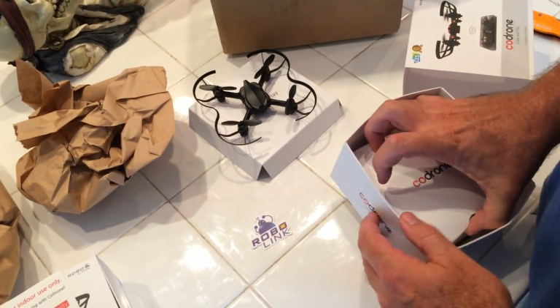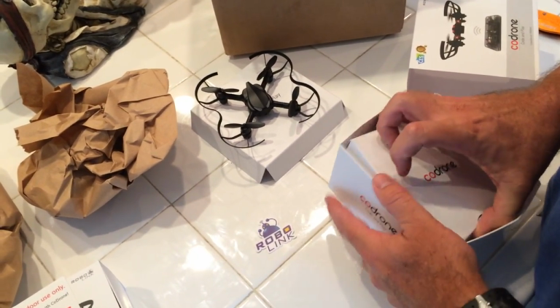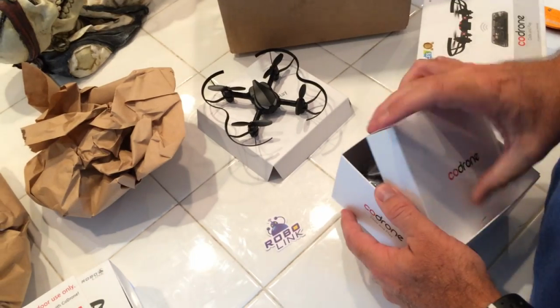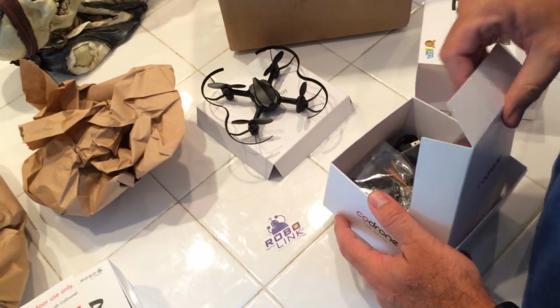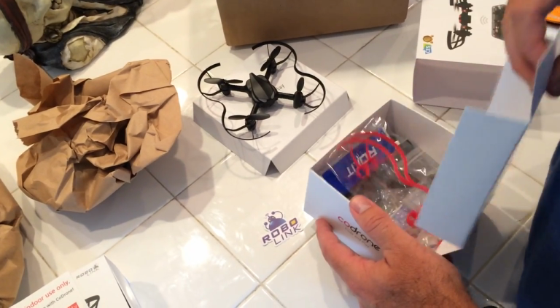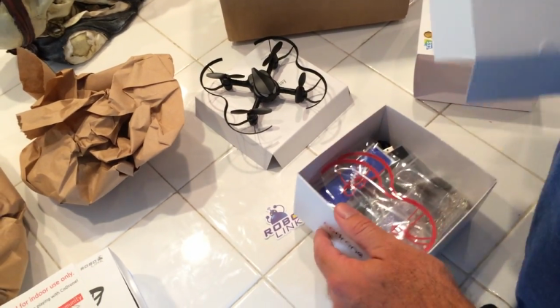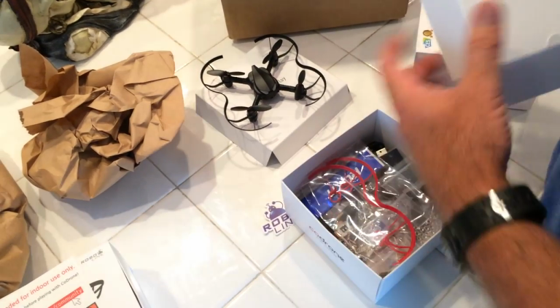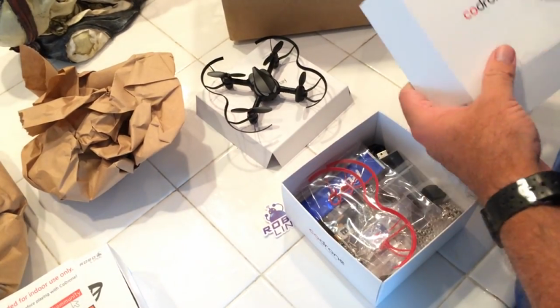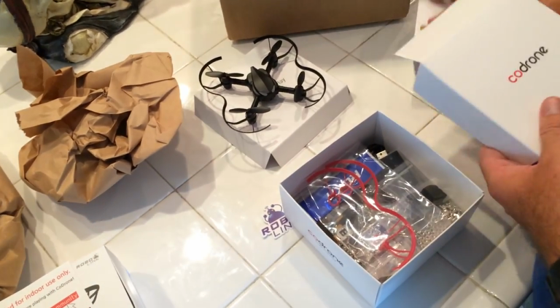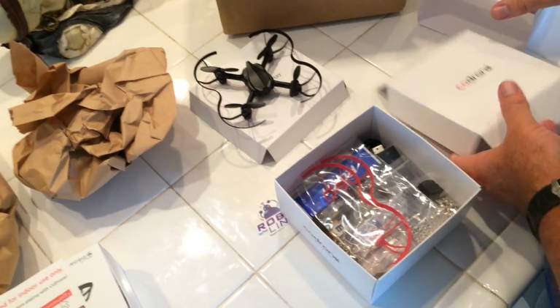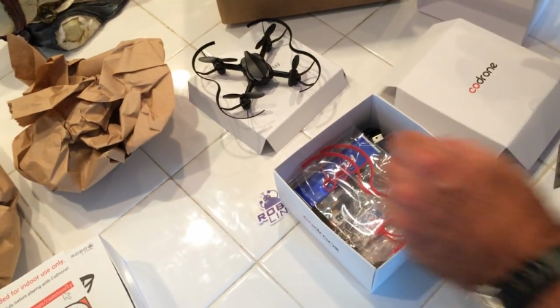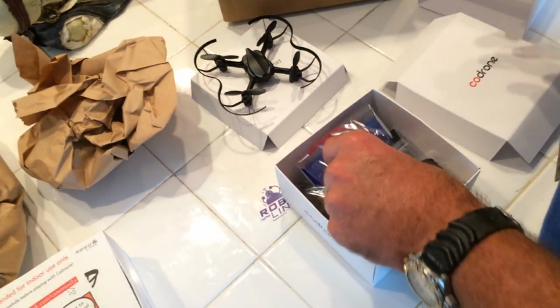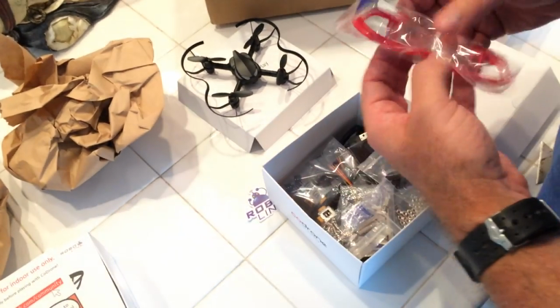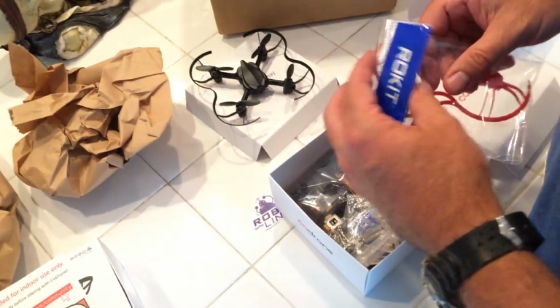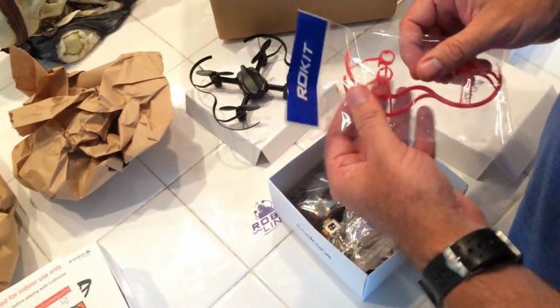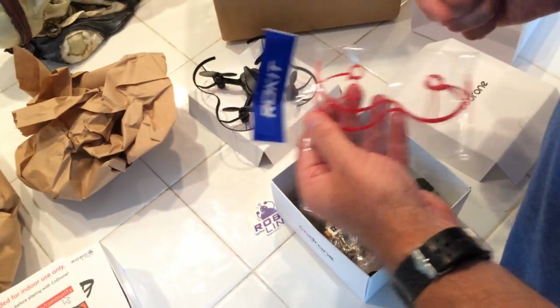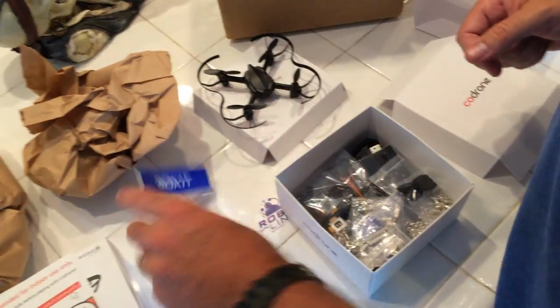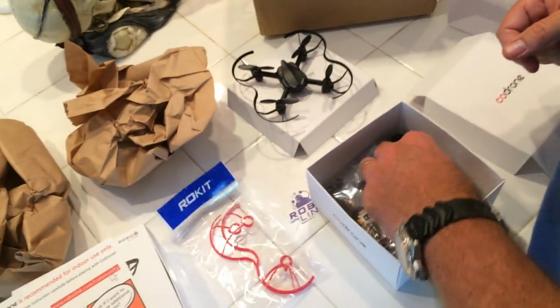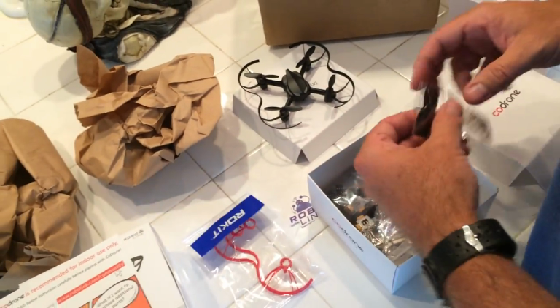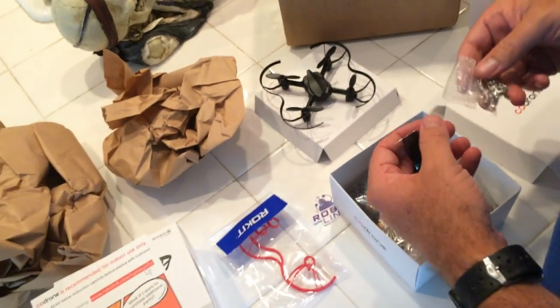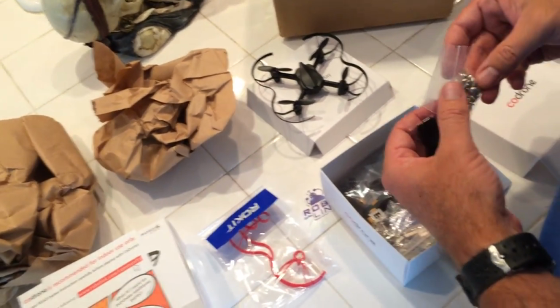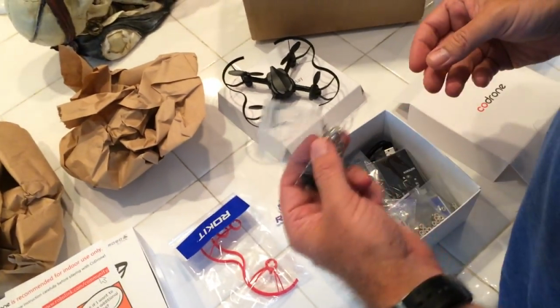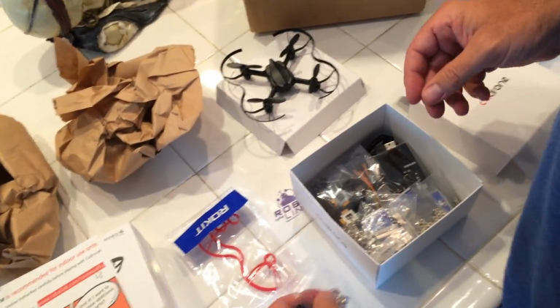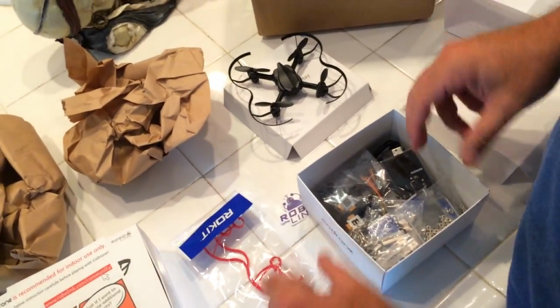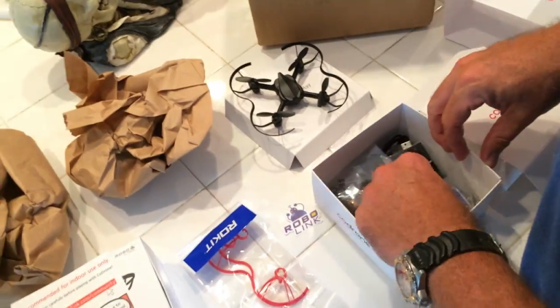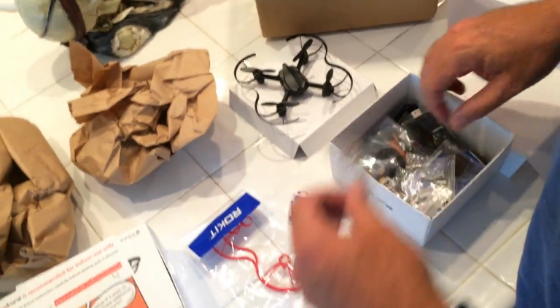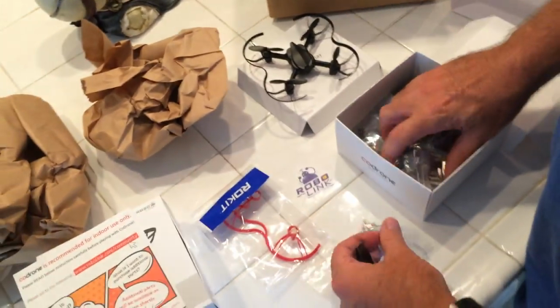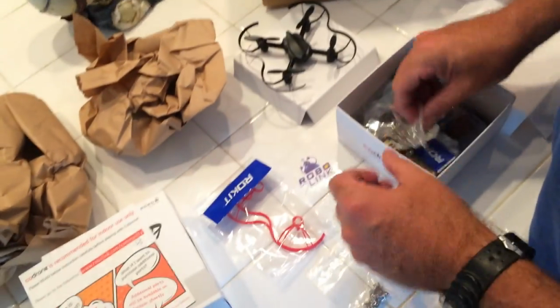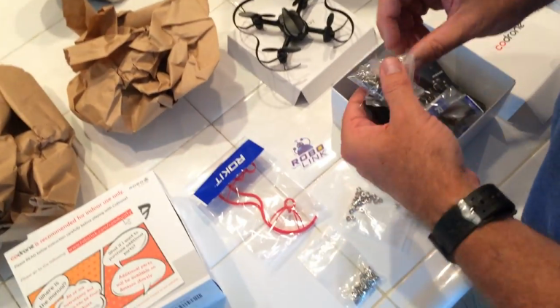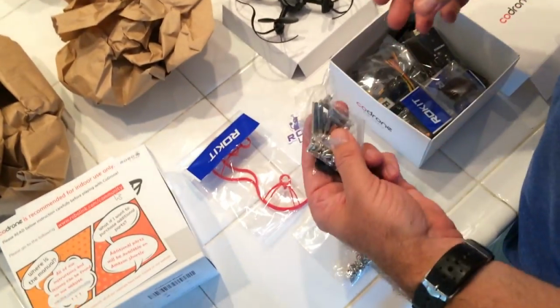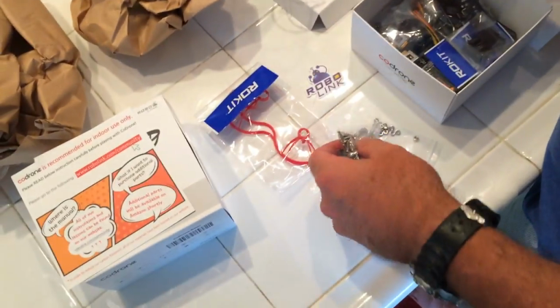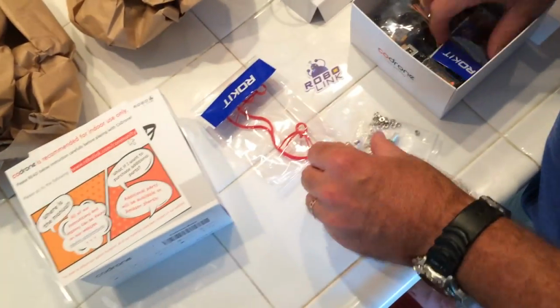And then we have all the stuff for assembly in here. We have some additional rotor protectors, and a bunch of screws, nuts, spacers, and spanners.